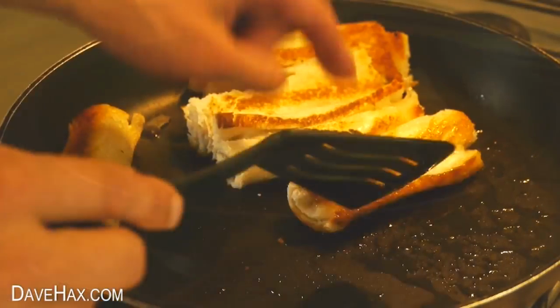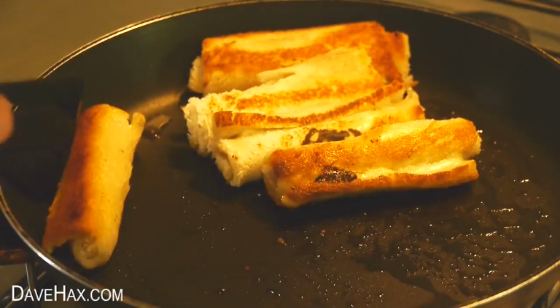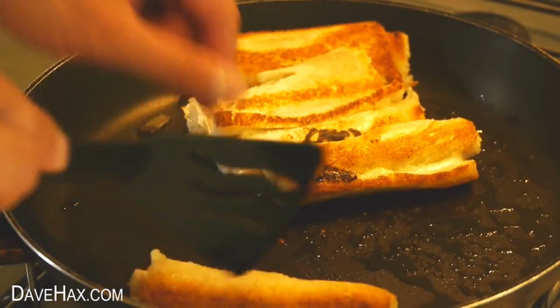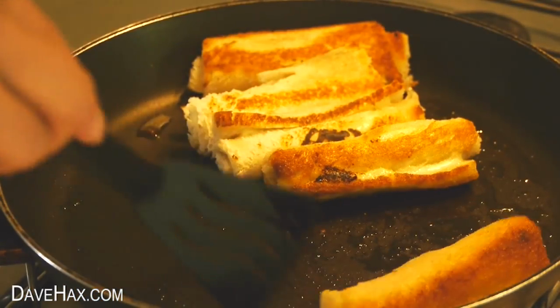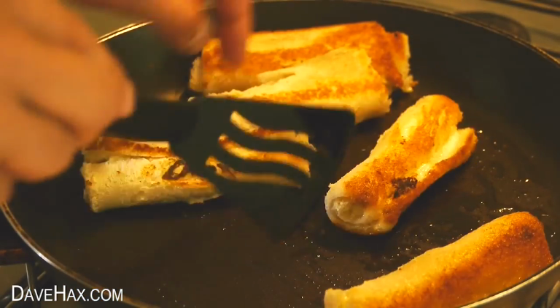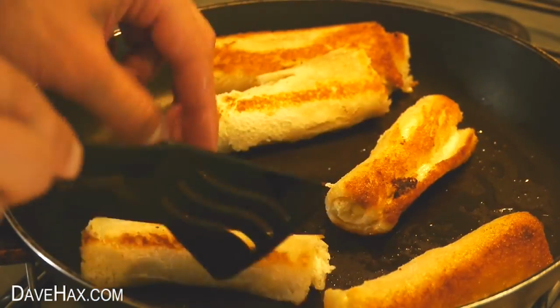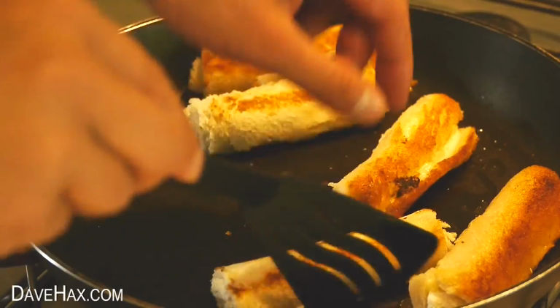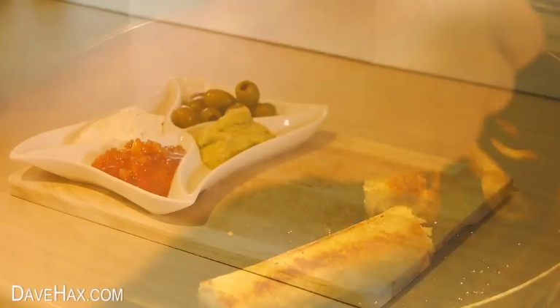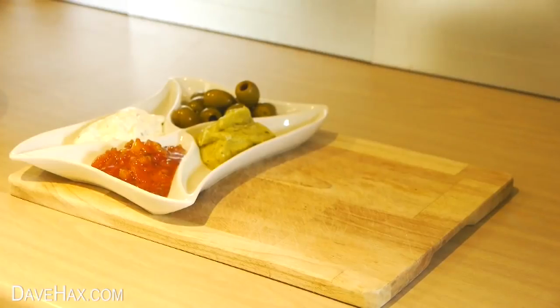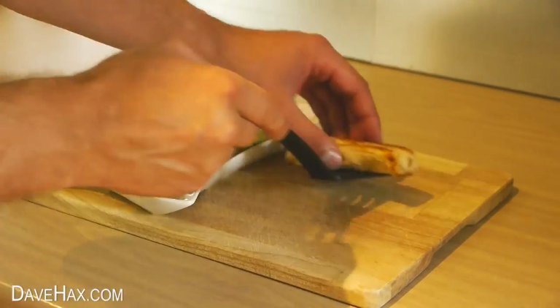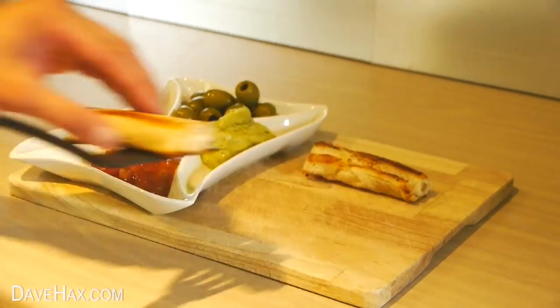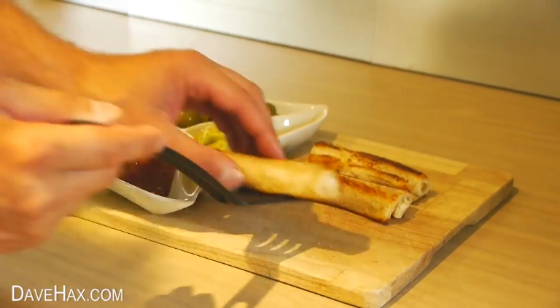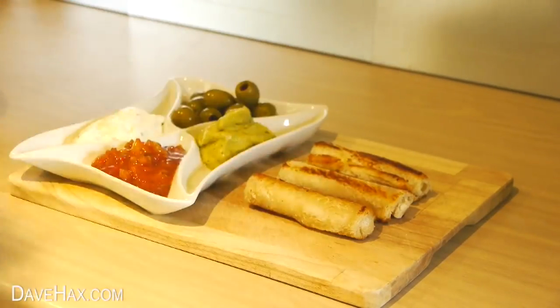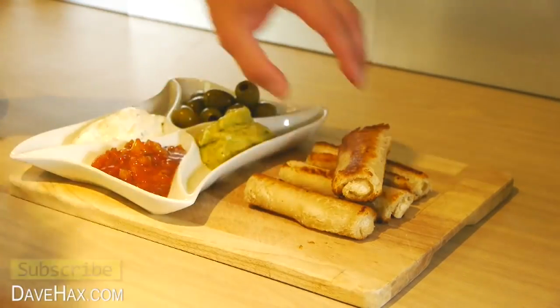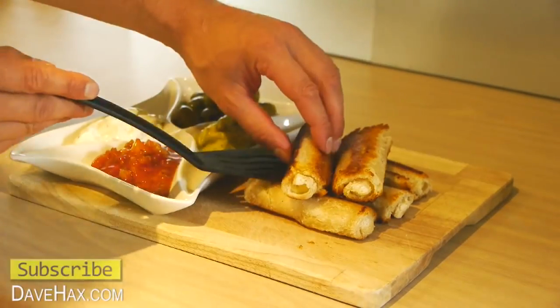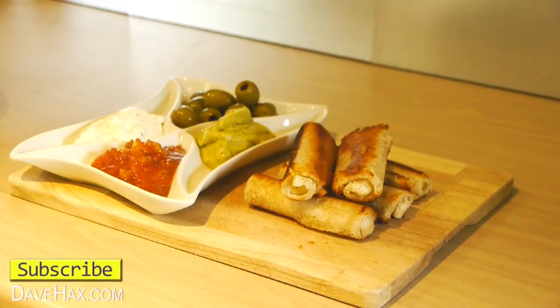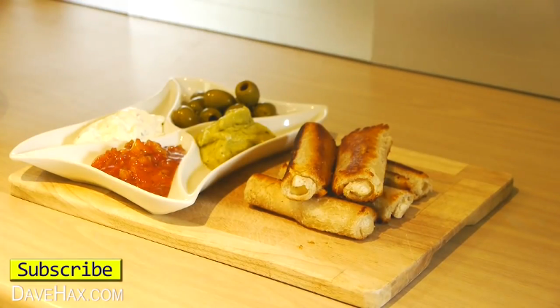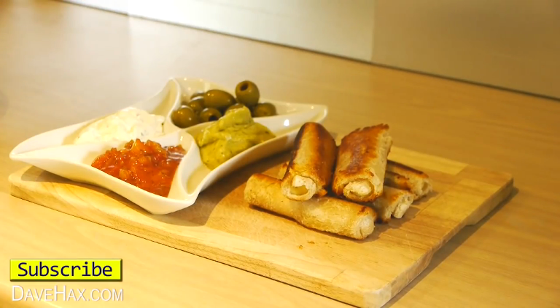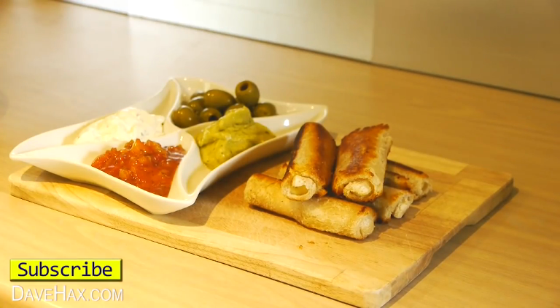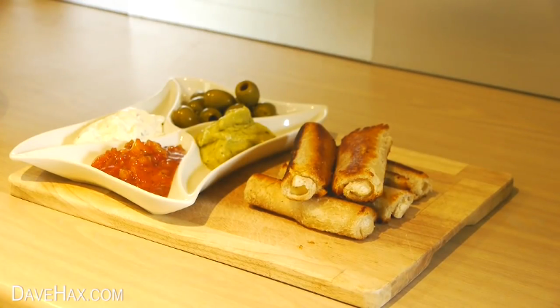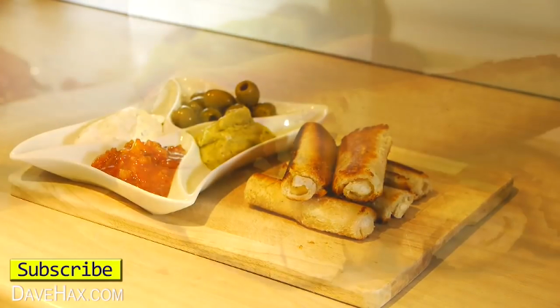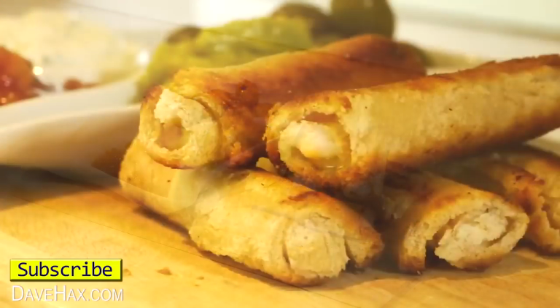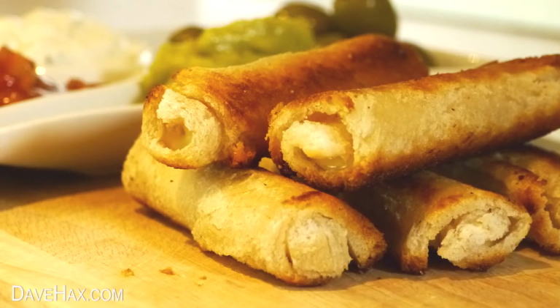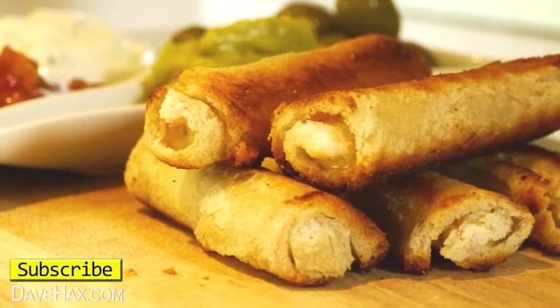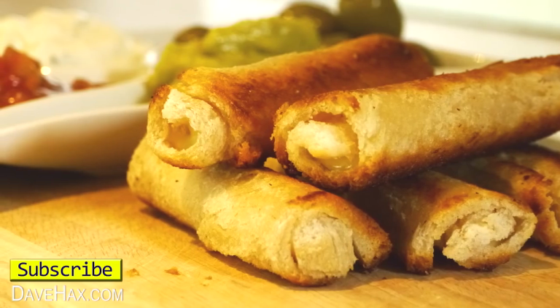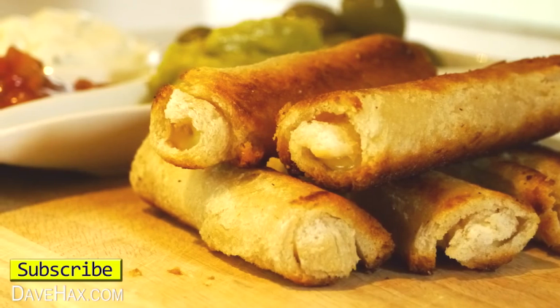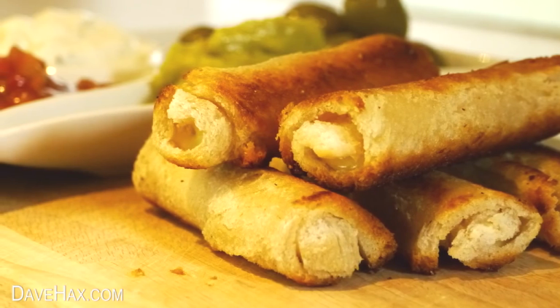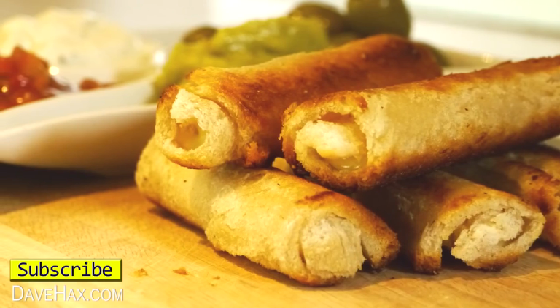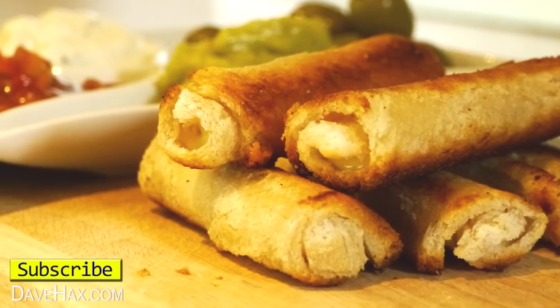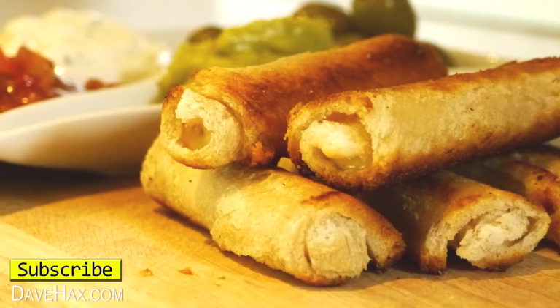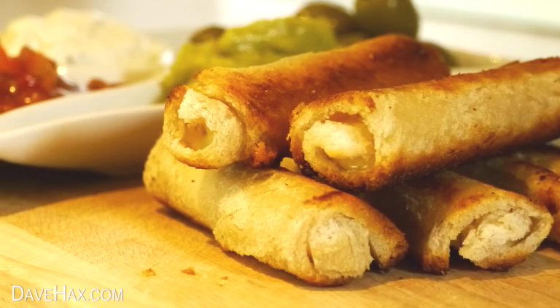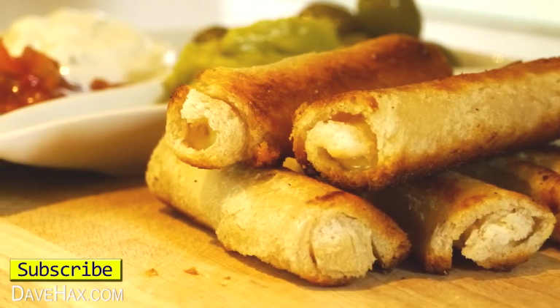They only take a few minutes to cook, and when they're ready I like to serve them on a board with a selection of dips. They also go great with soup, and if you like you can try adding a slice of ham.